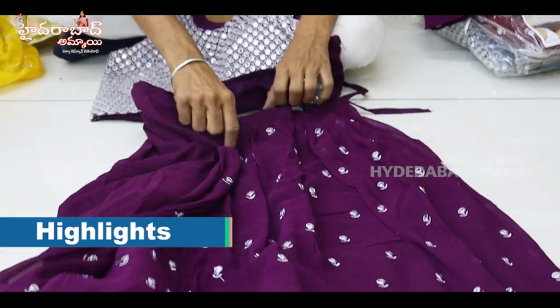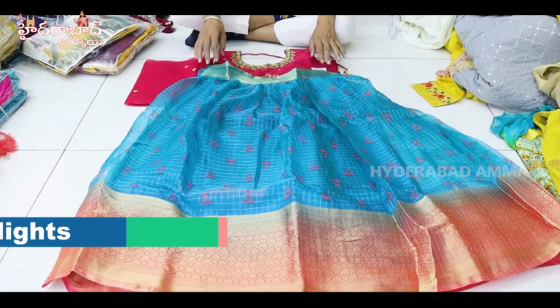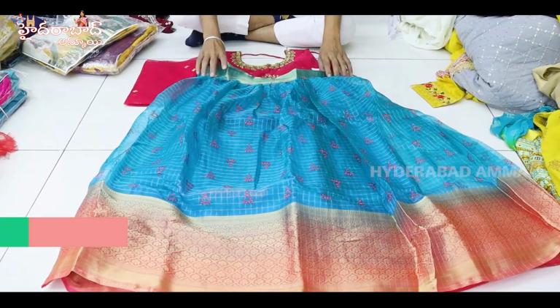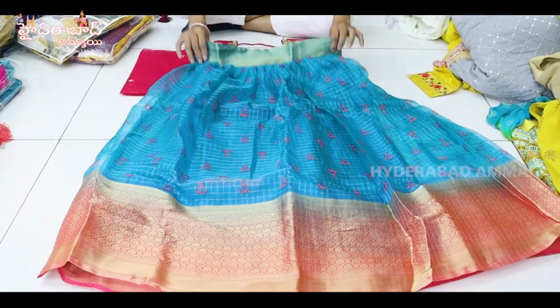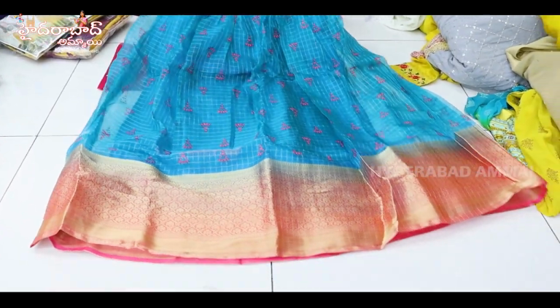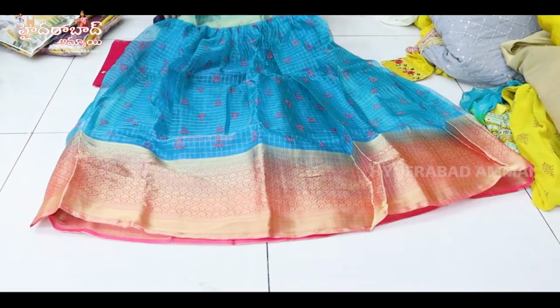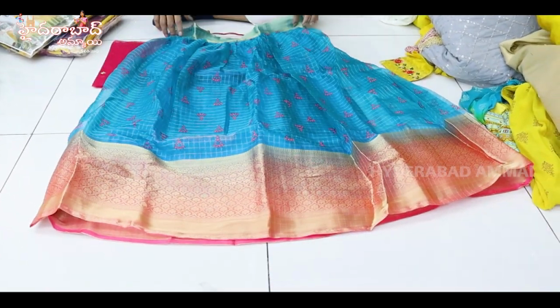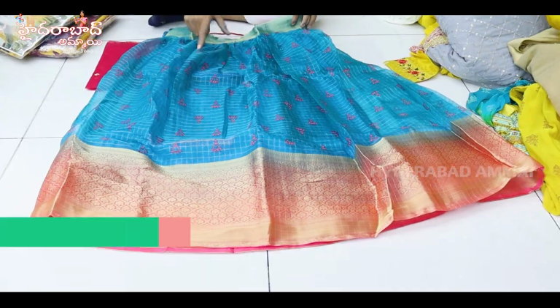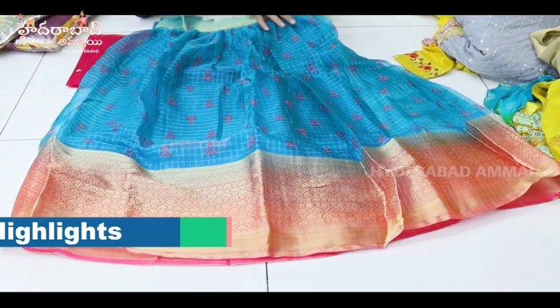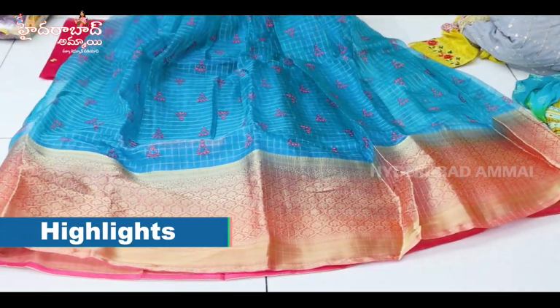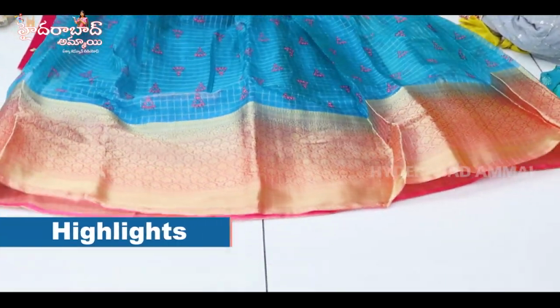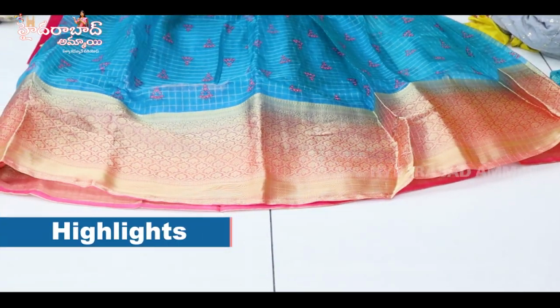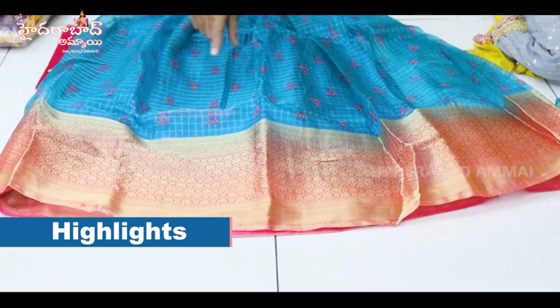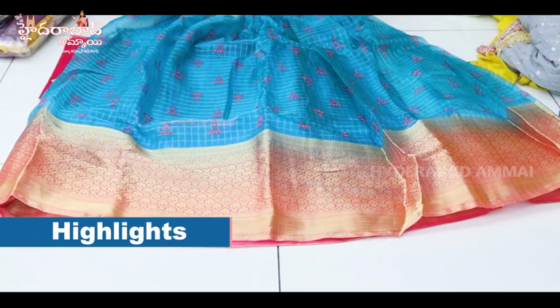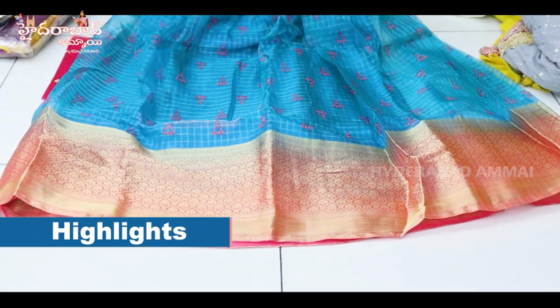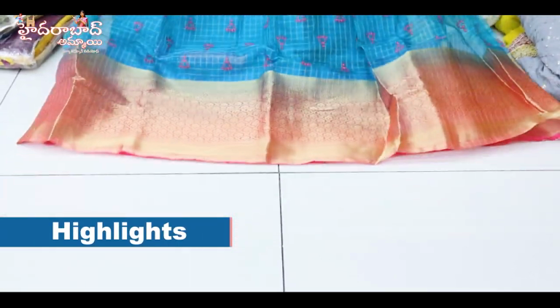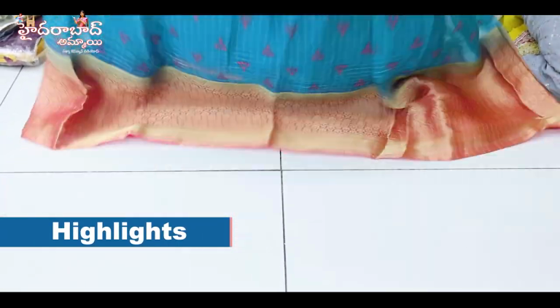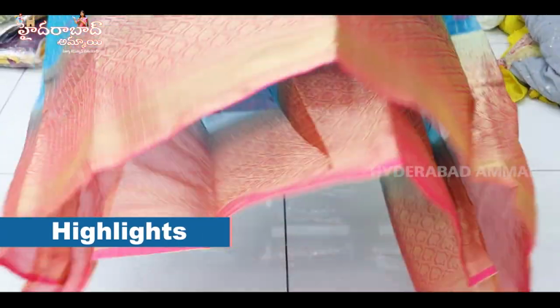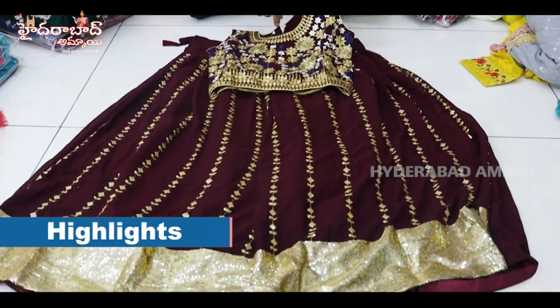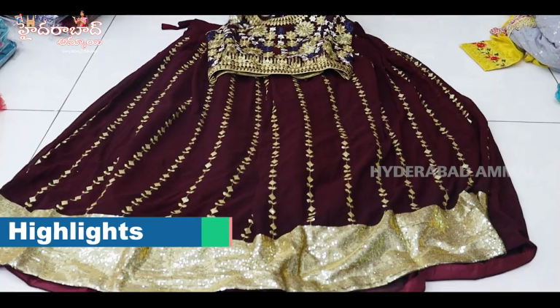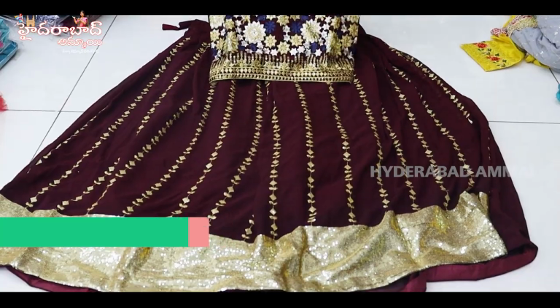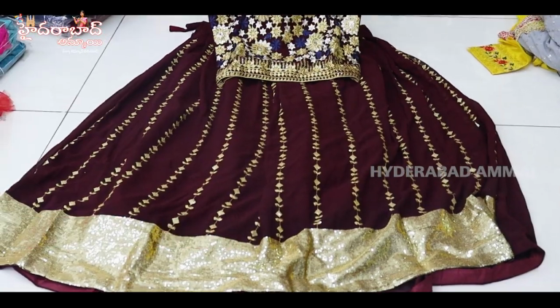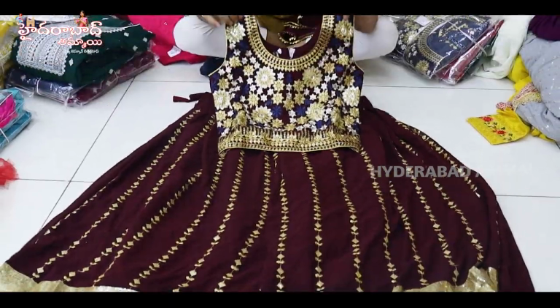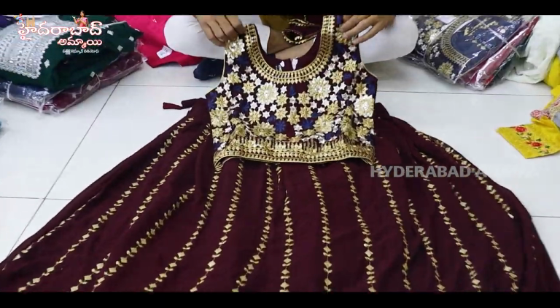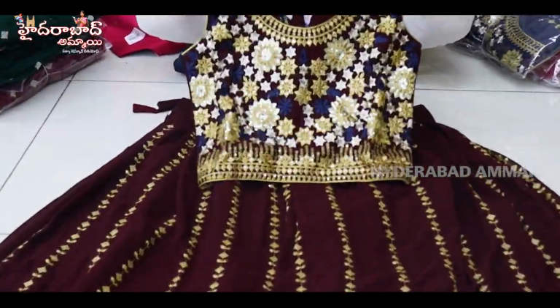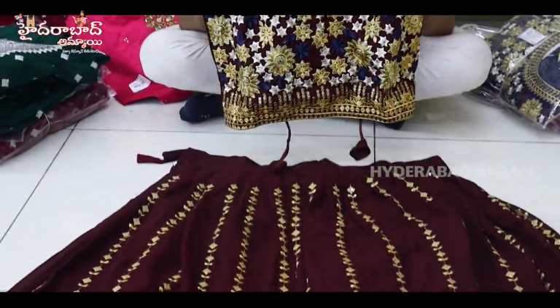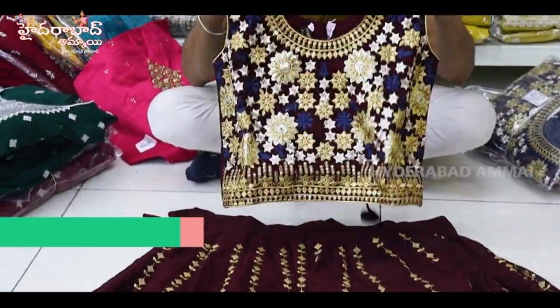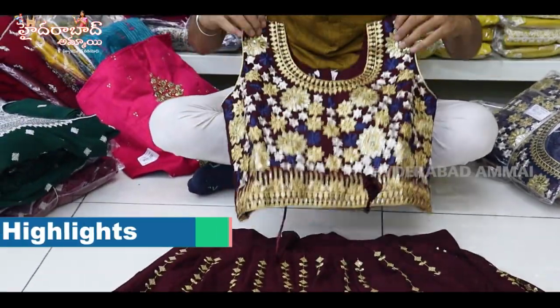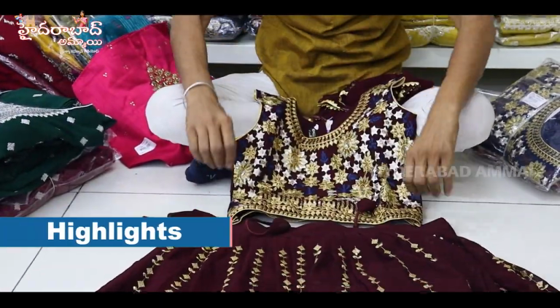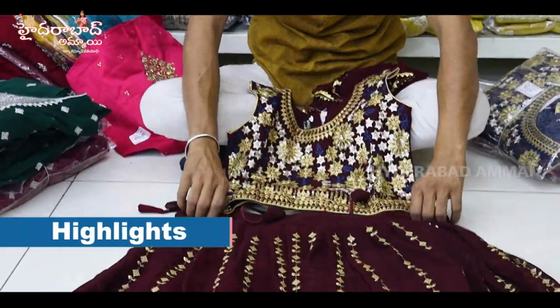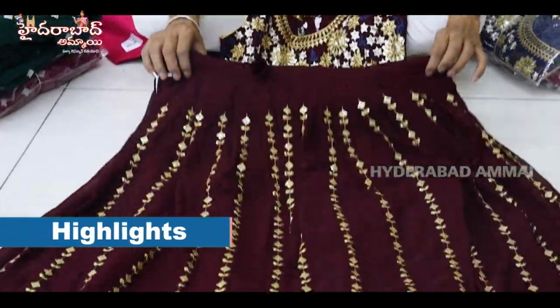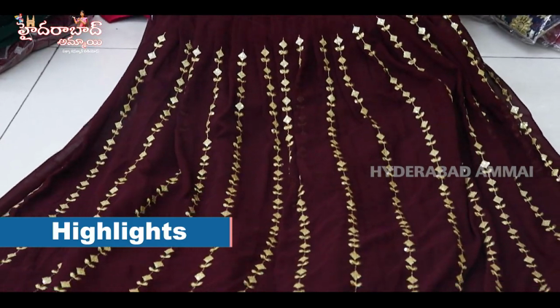It's a pure organ fabric, it's a digital print, and it's a jerry border, and it's a contrast matching border. It's a heavy emerald and 3D emerald, and it's a jerry work. It's a total full heavy work.